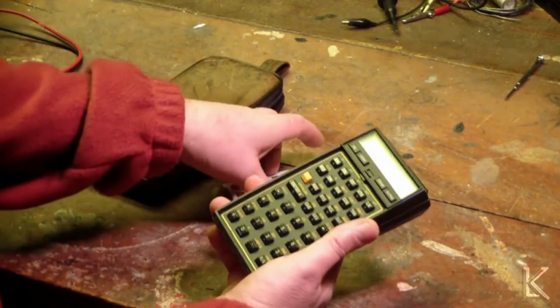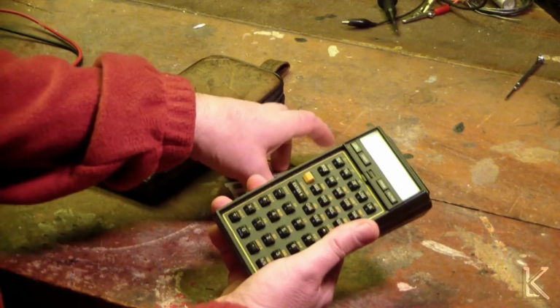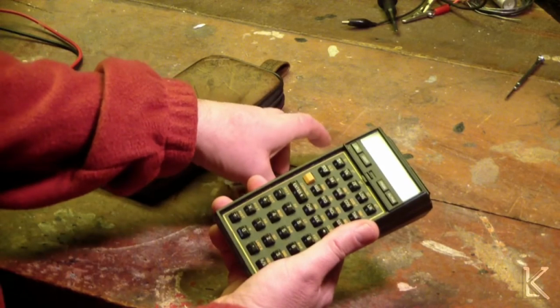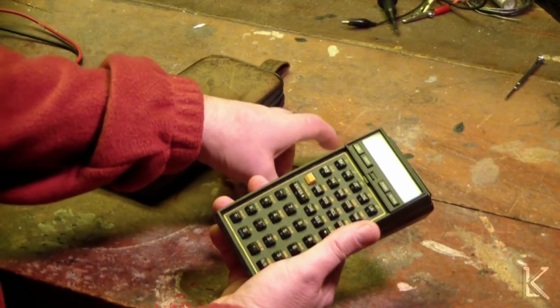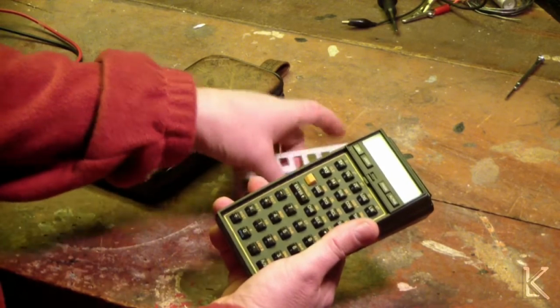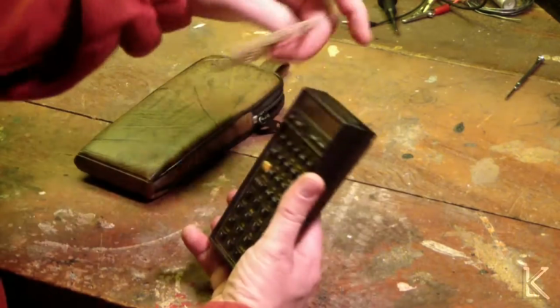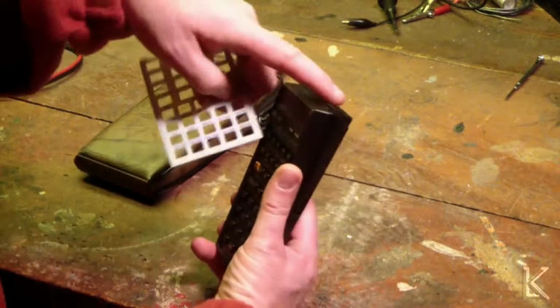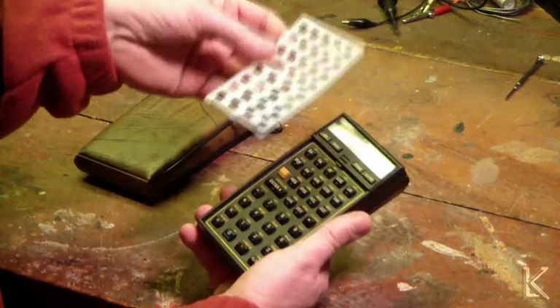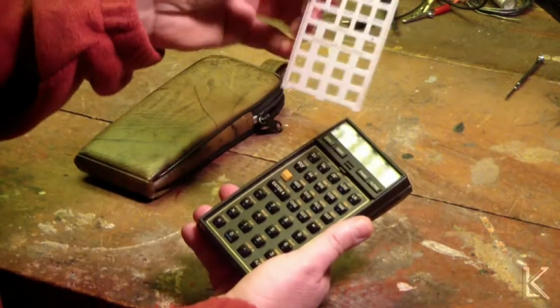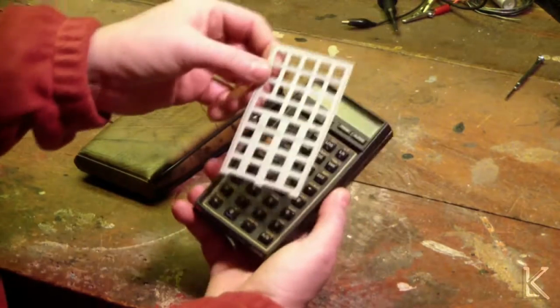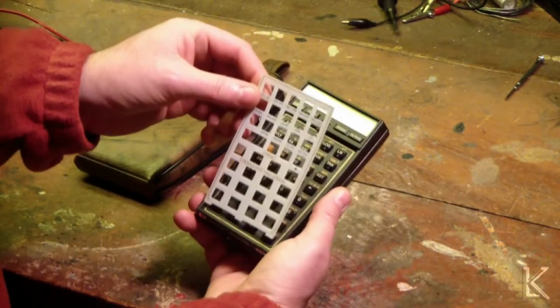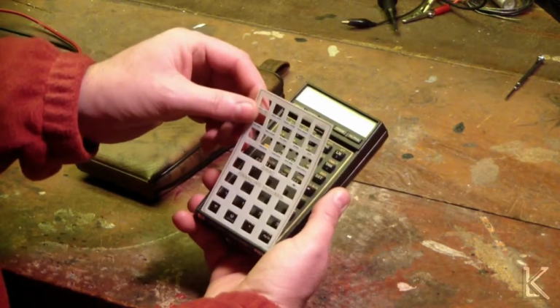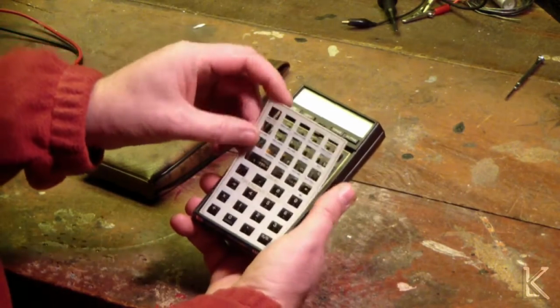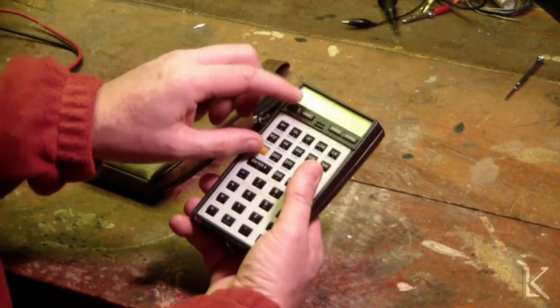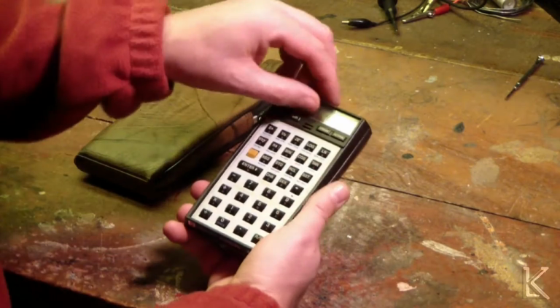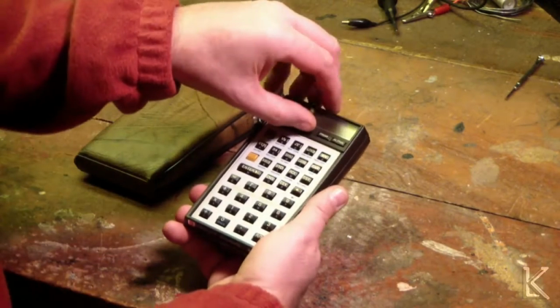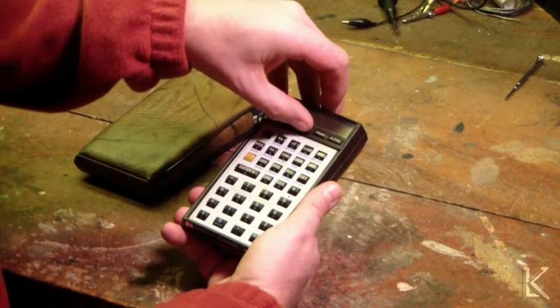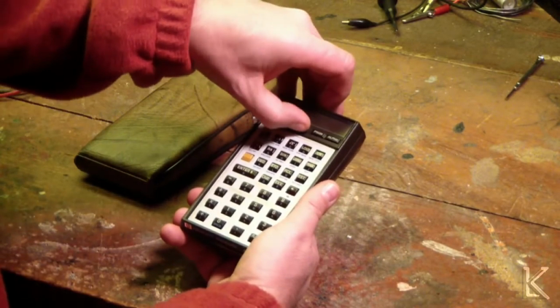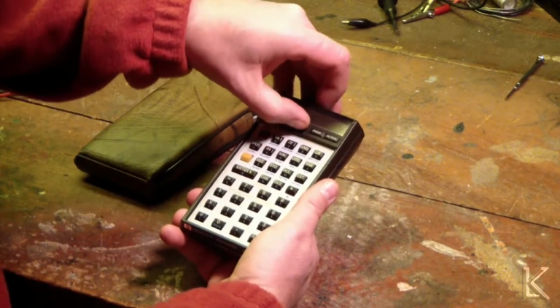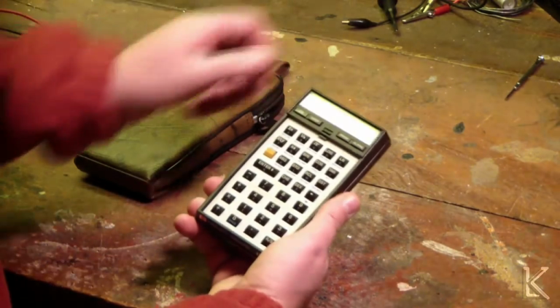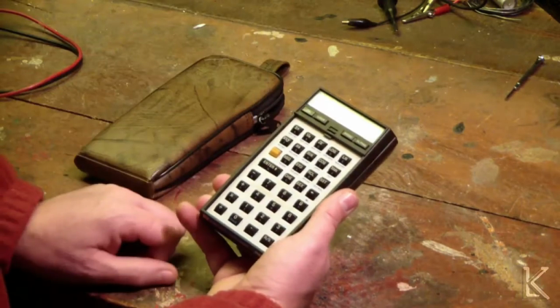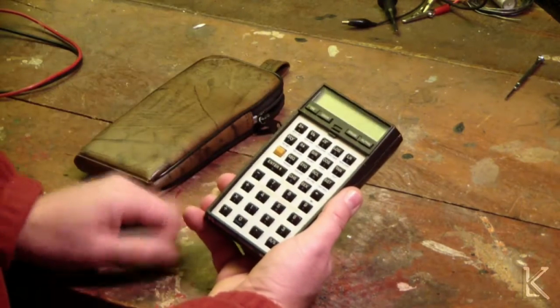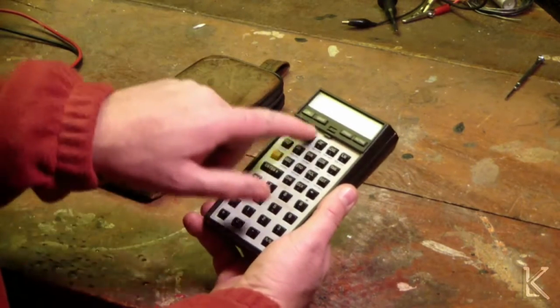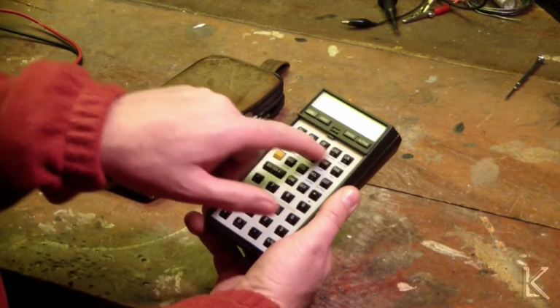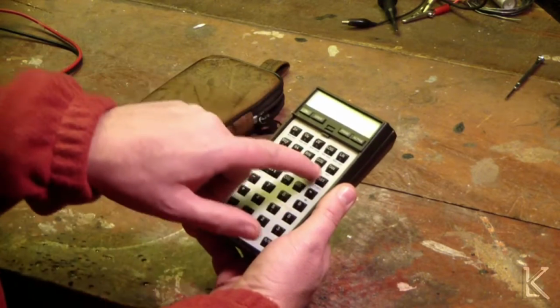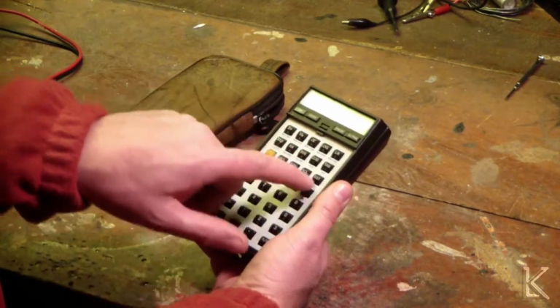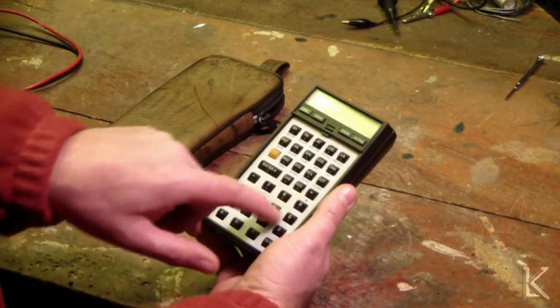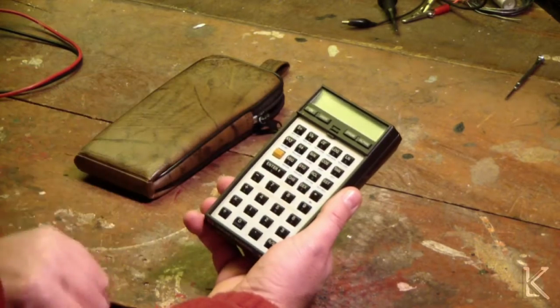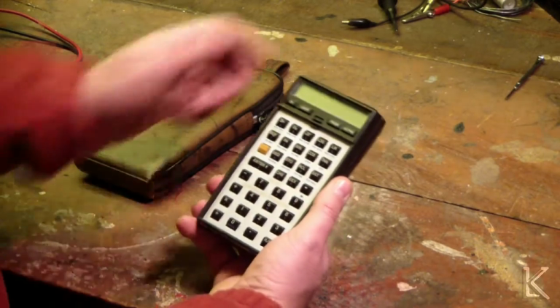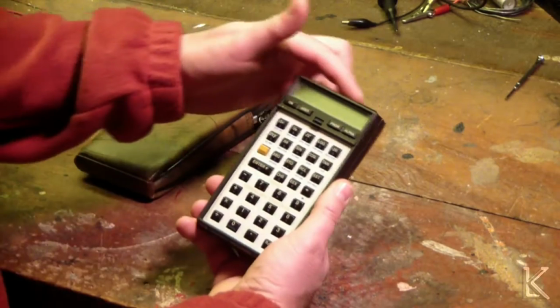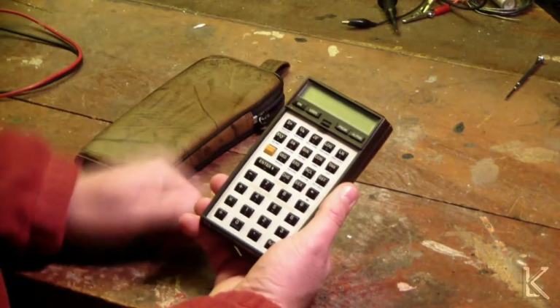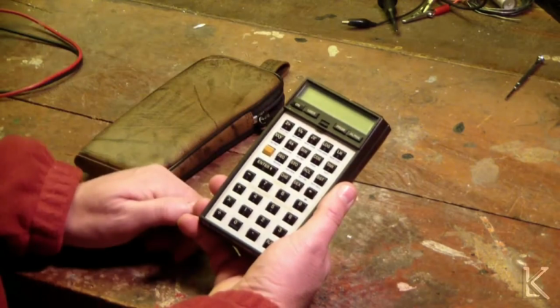So what you would do on the calculator is, if you put in a new module, you'd get an overlay which you would drop in there and clip down, and then your new functions are listed on the buttons for the new program. Neat.